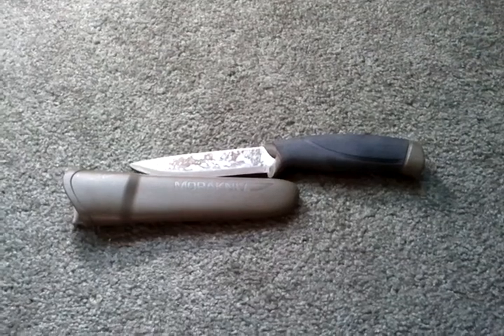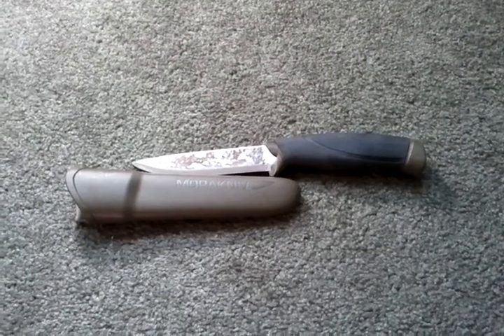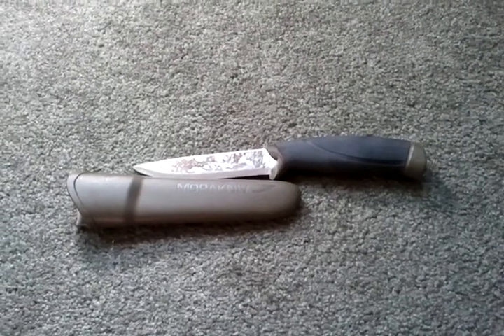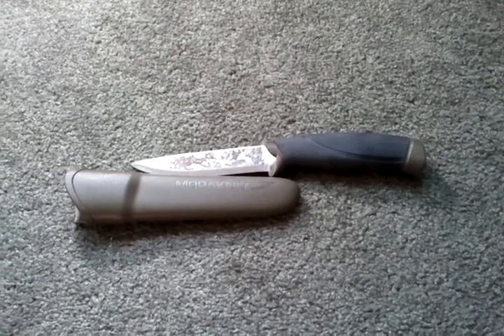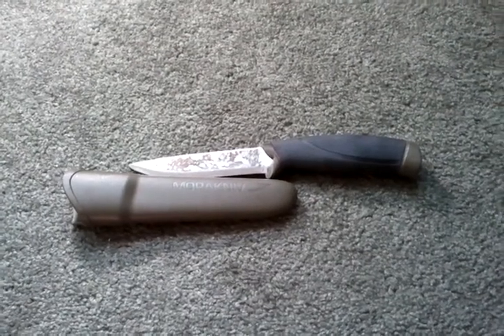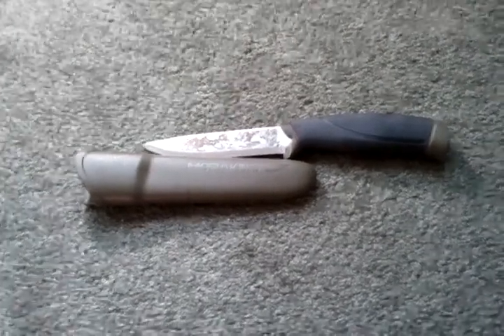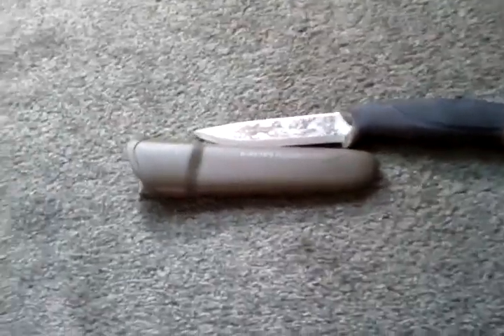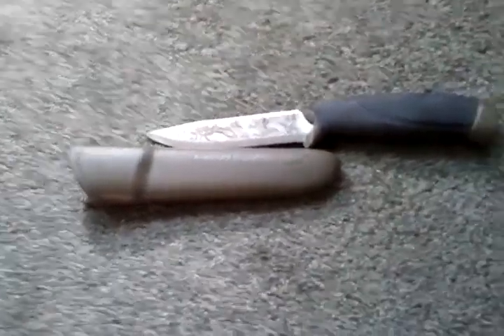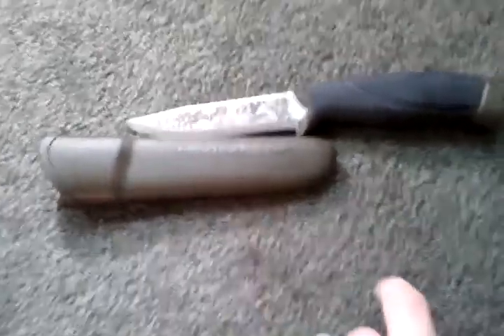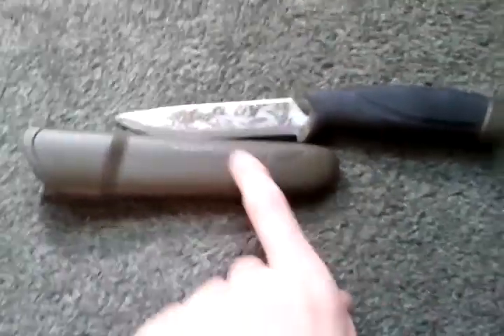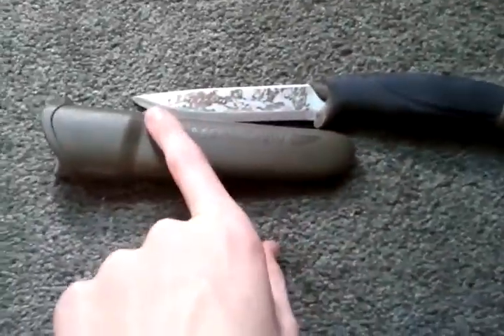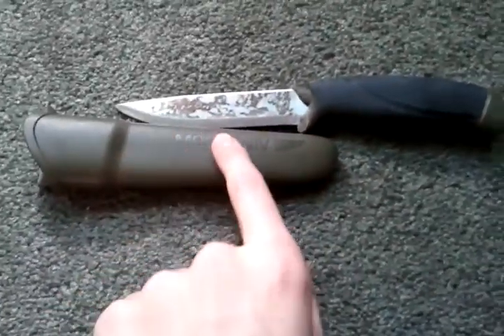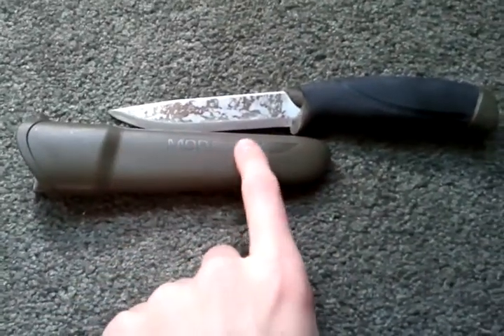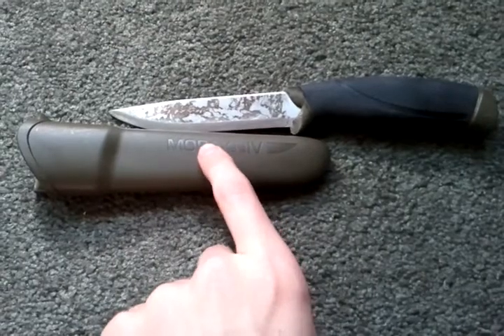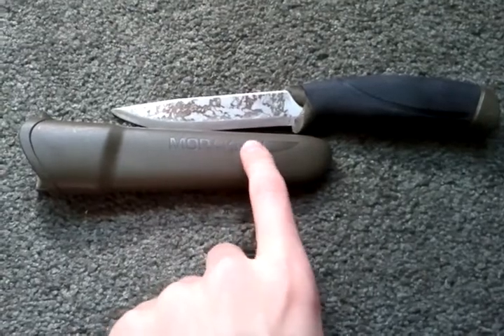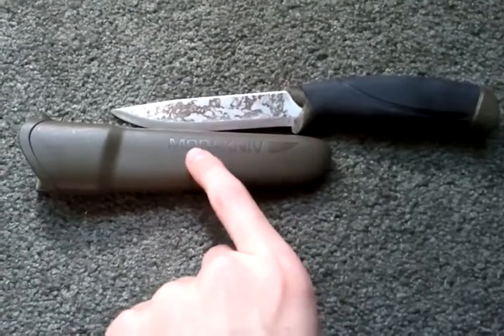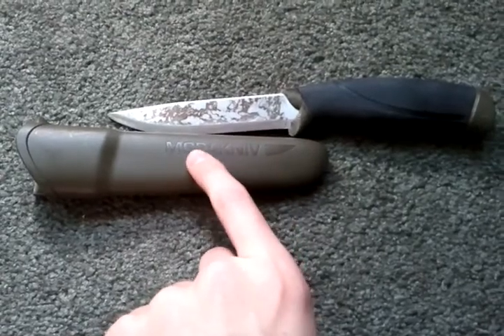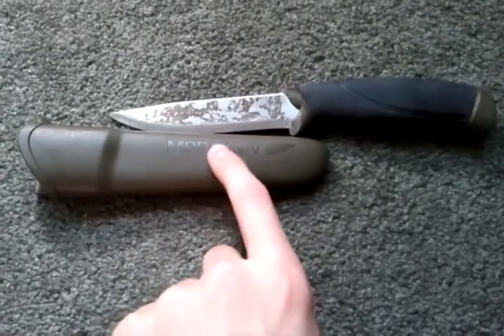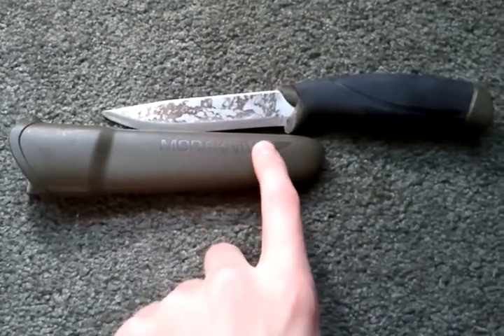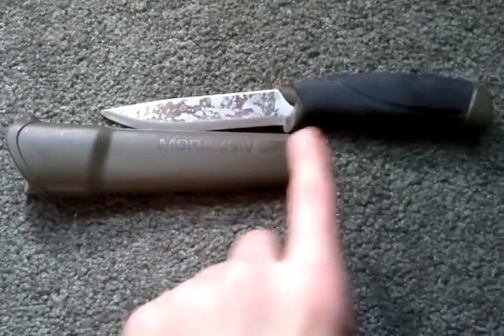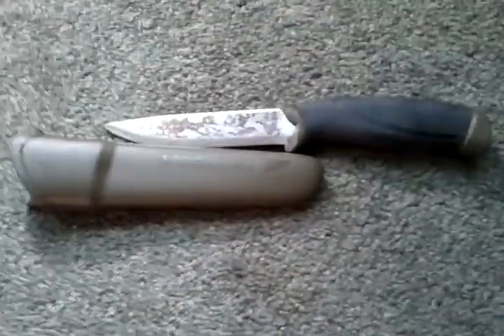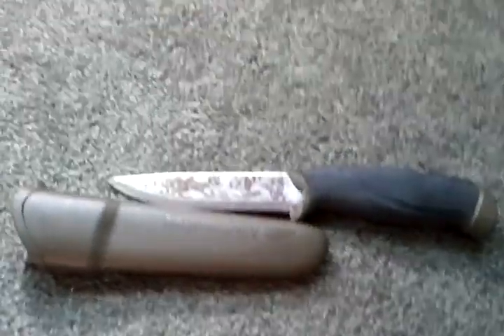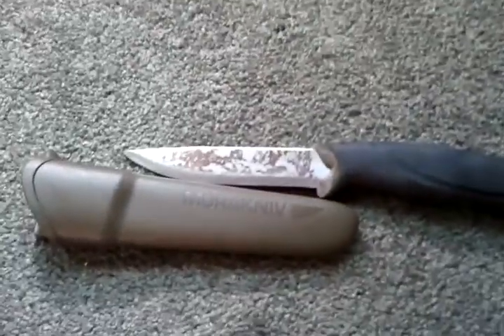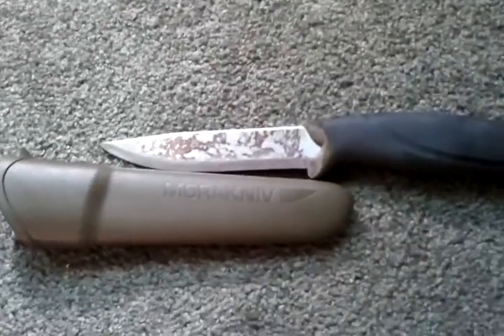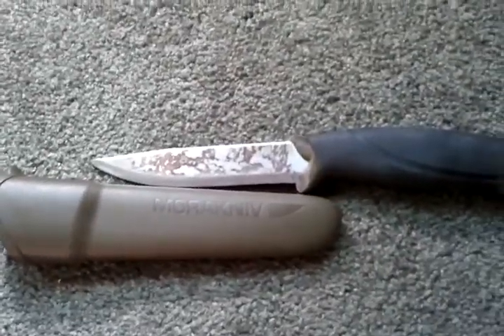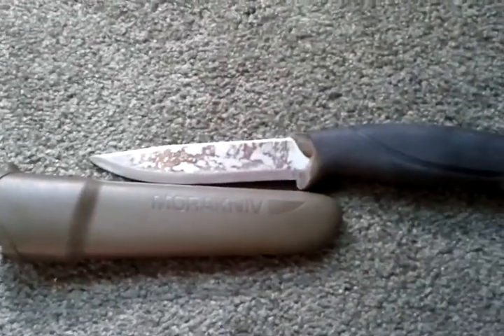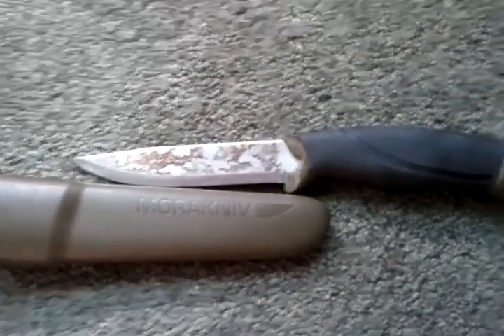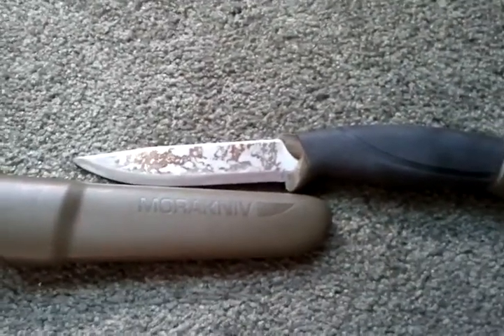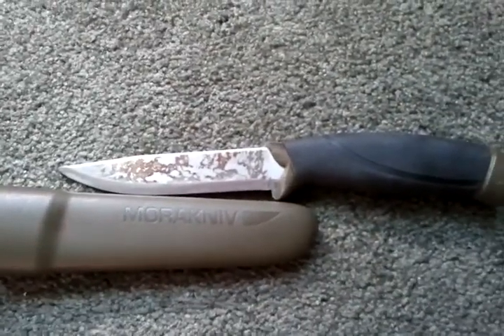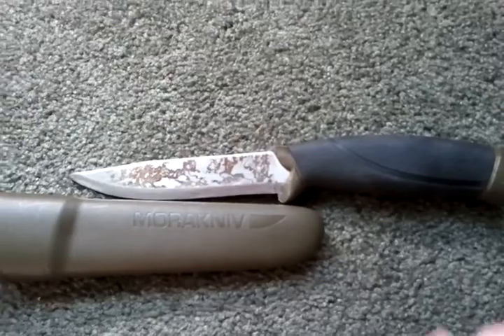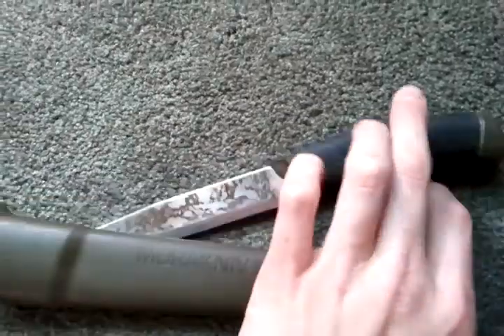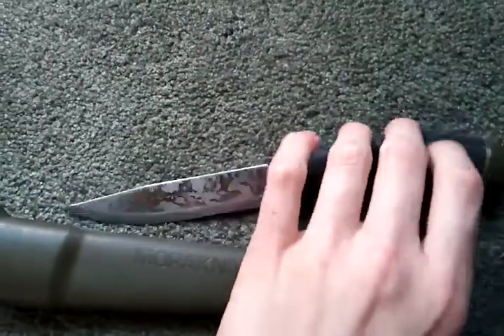Hey guys, this is just a real quick review of the Mora — it just says Mora knife, Companion. I think it's the MG, but it's carbon steel.